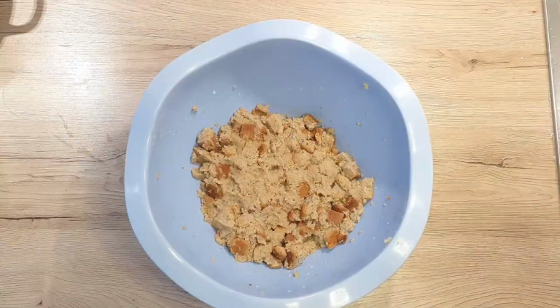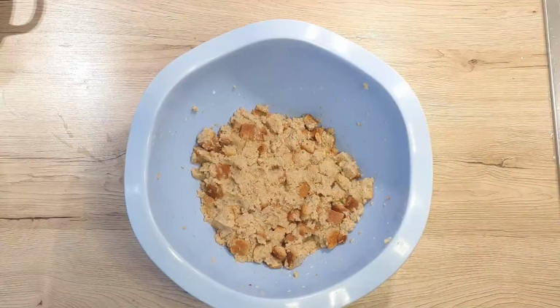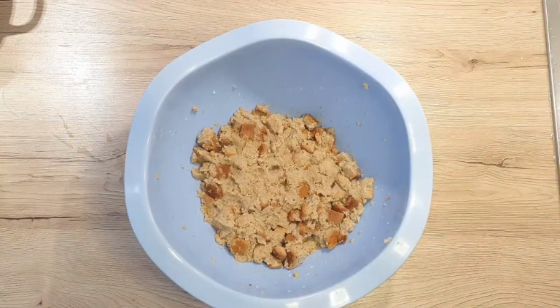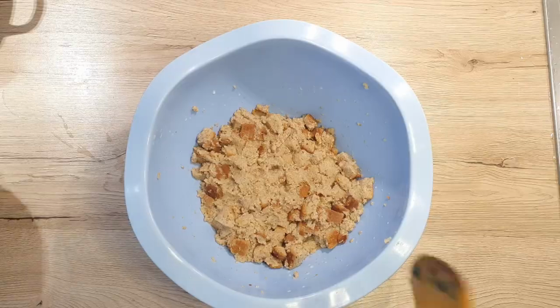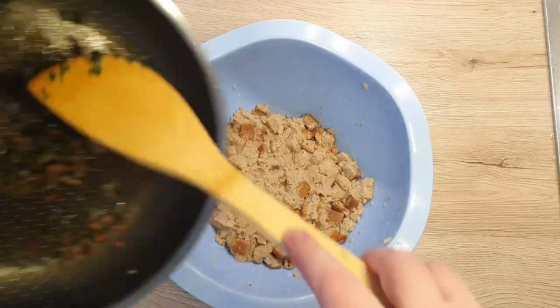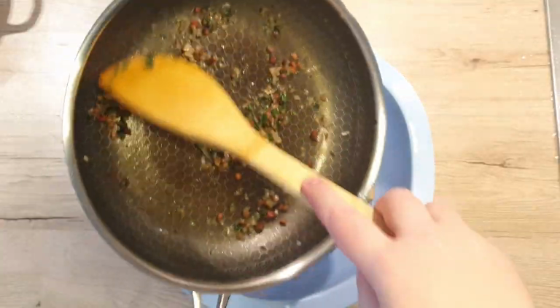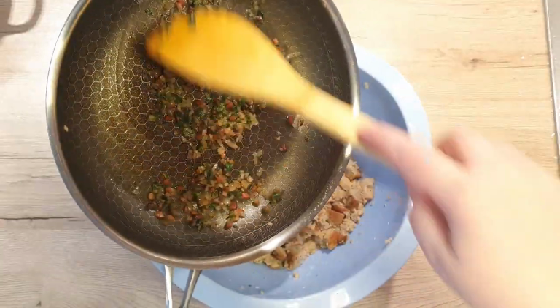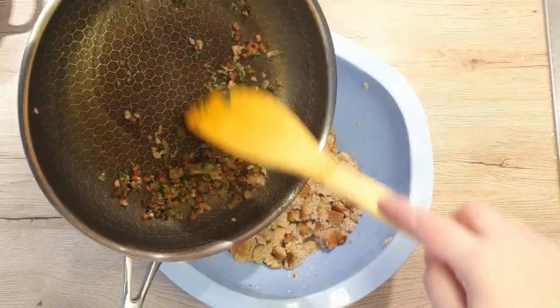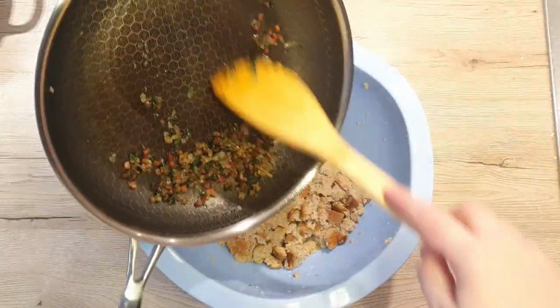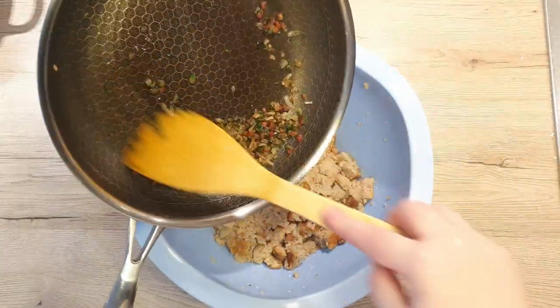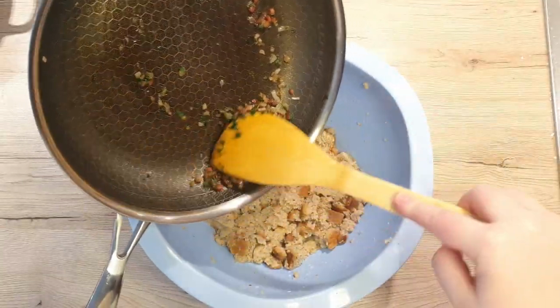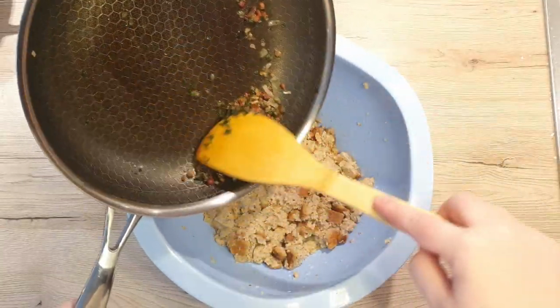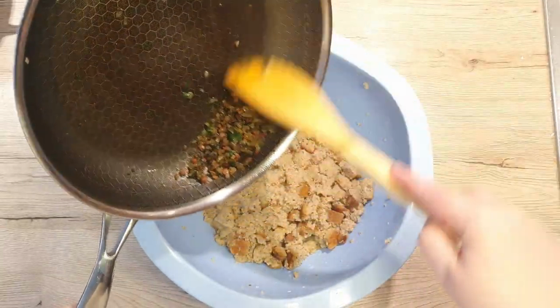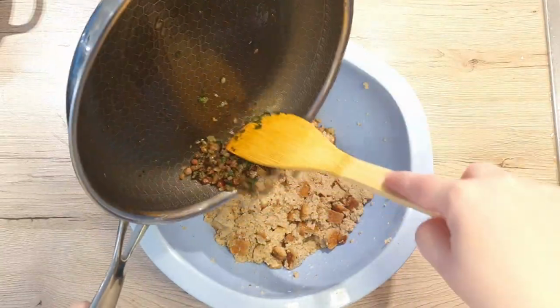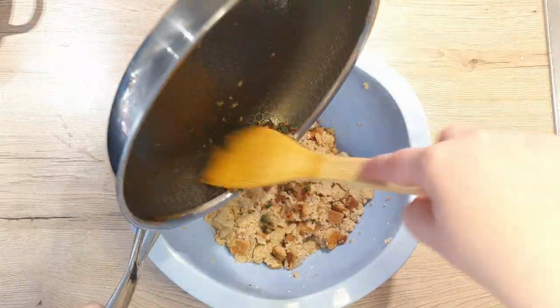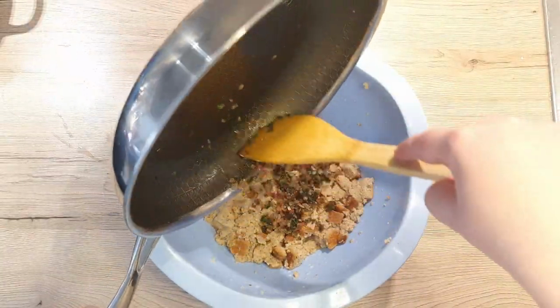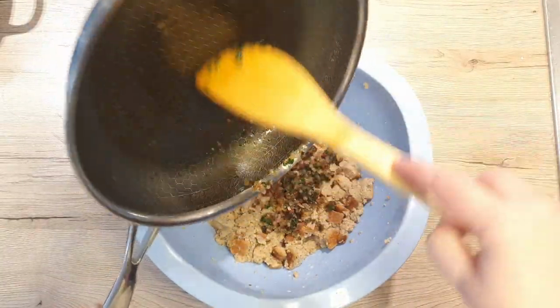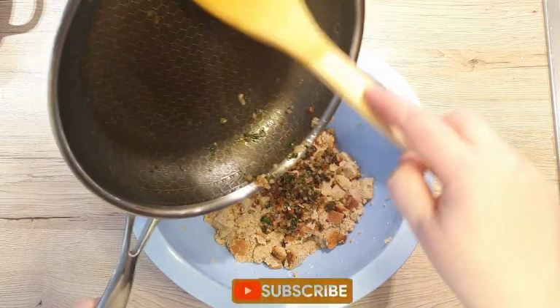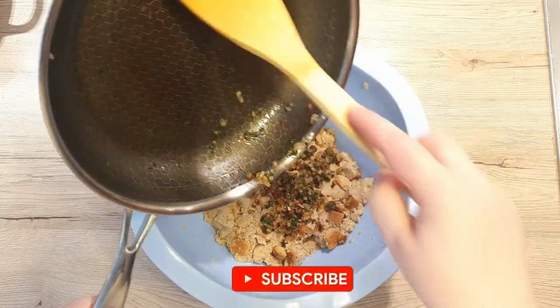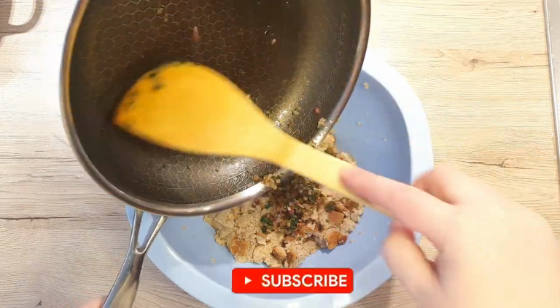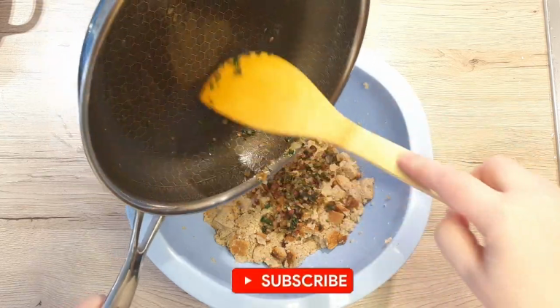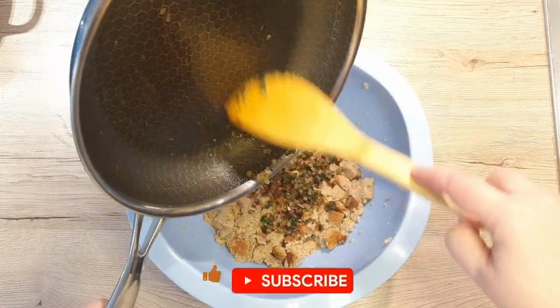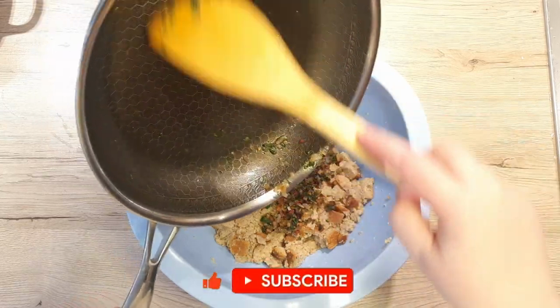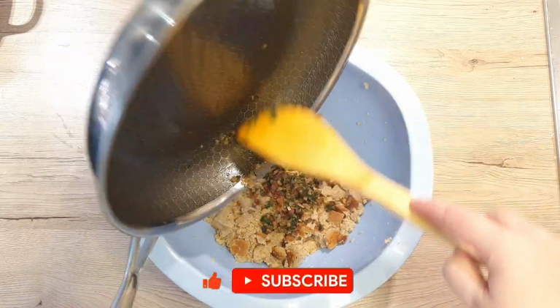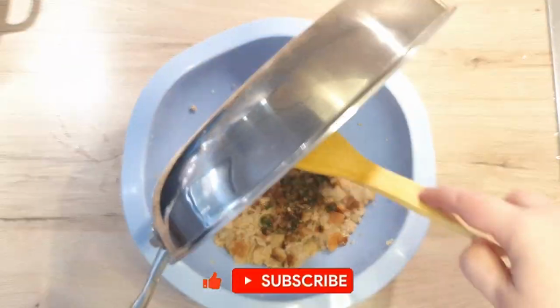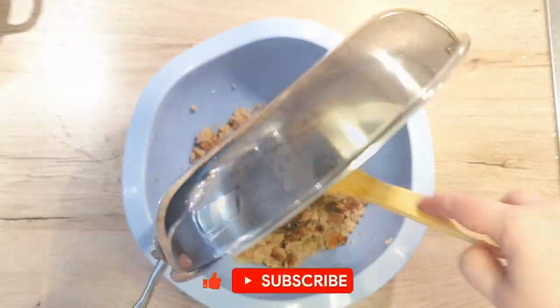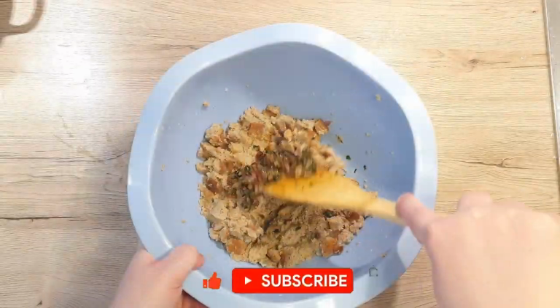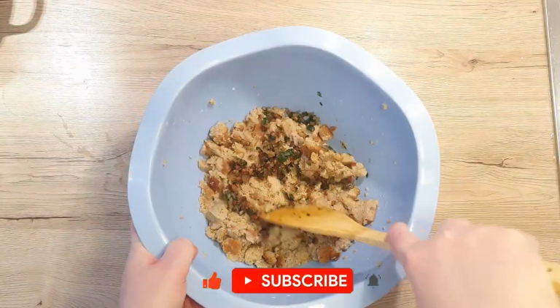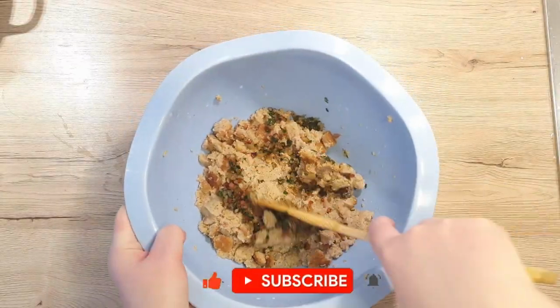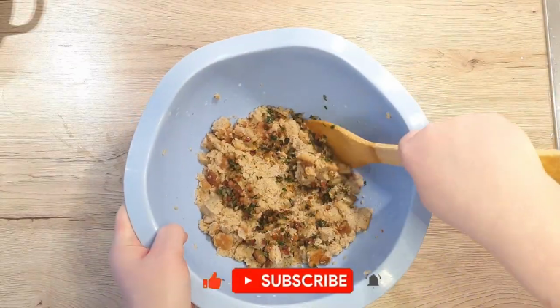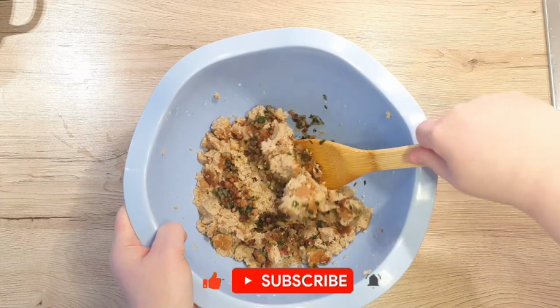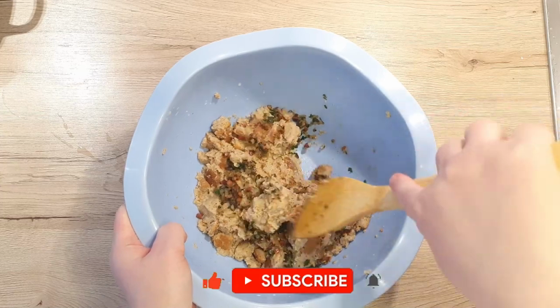Once the shallot and pancetta mixture has cooled, add it to your softened bread and mix. If you enjoyed this video and would like to see more content like this, please consider subscribing to my channel. Thank you very much!